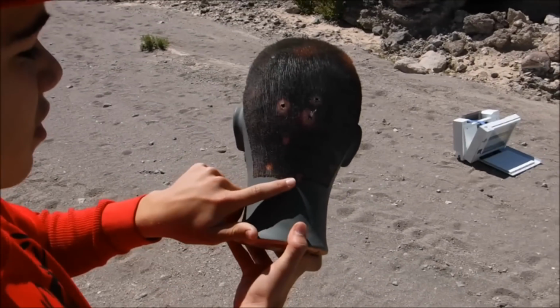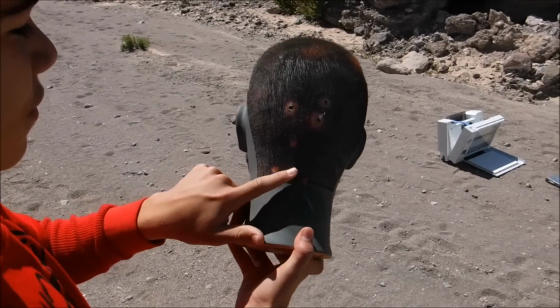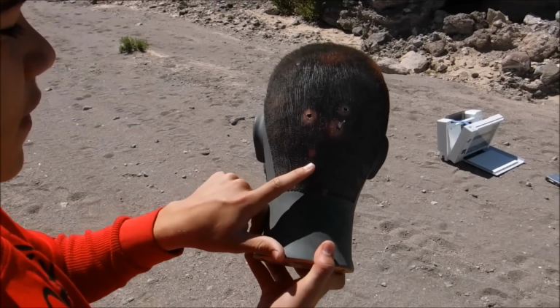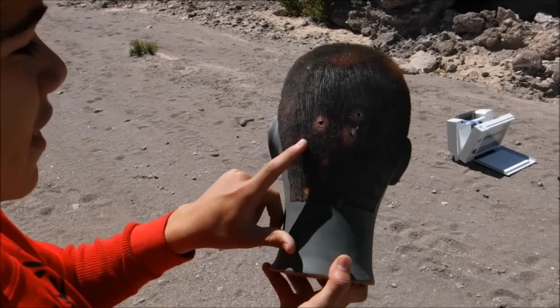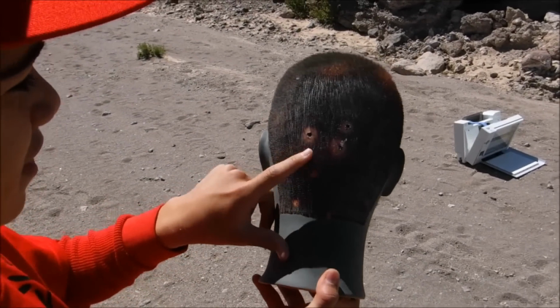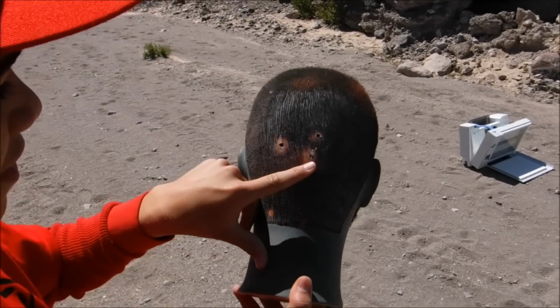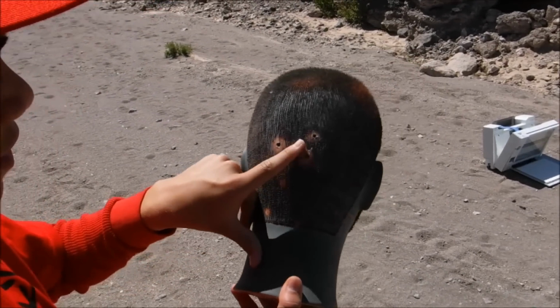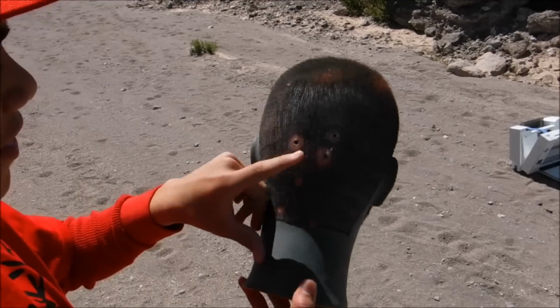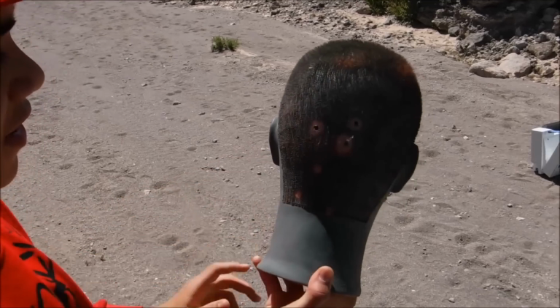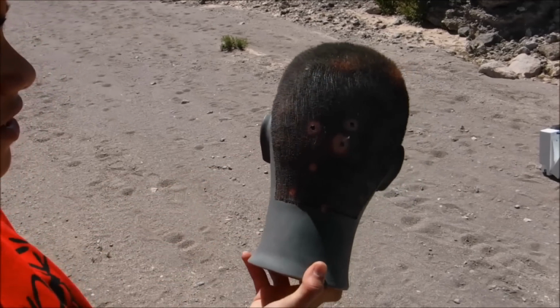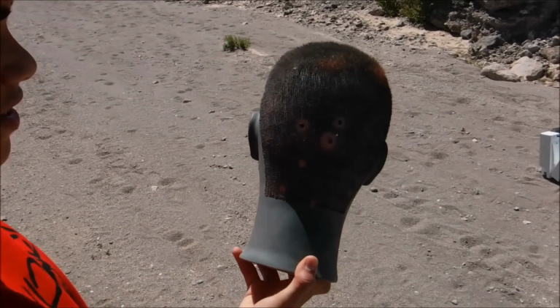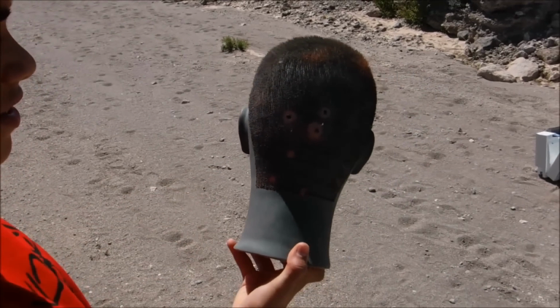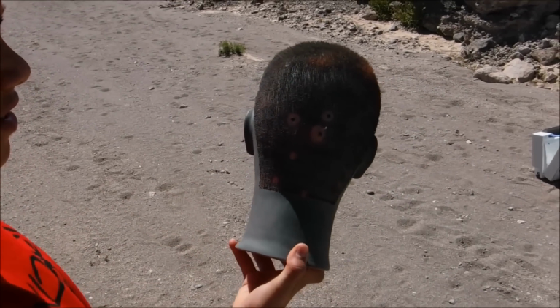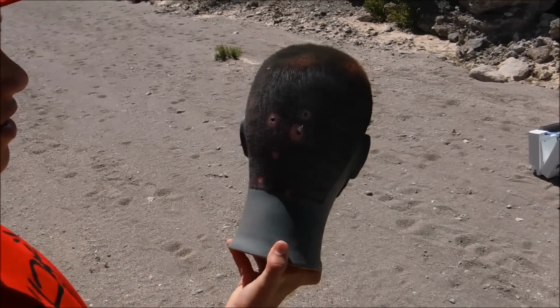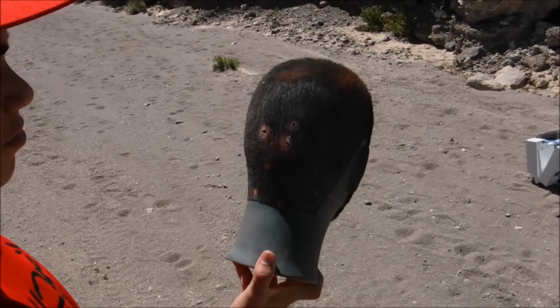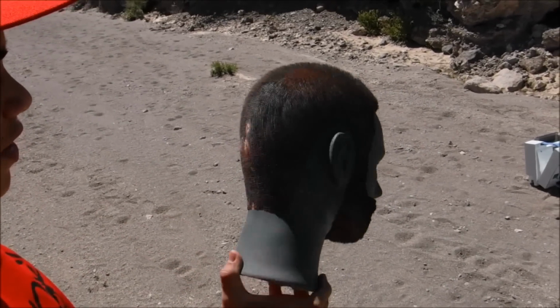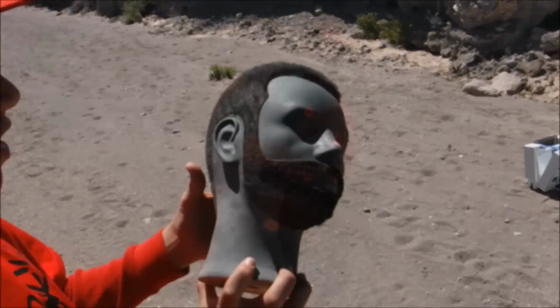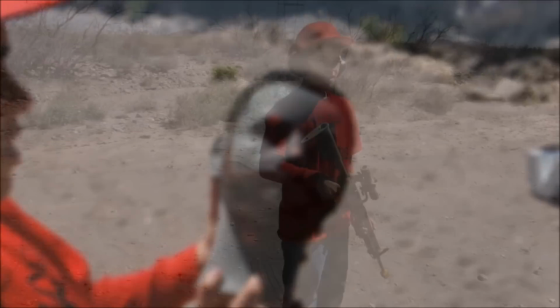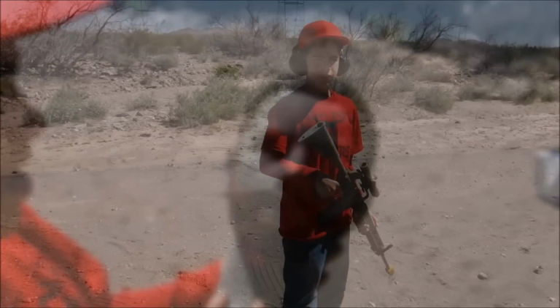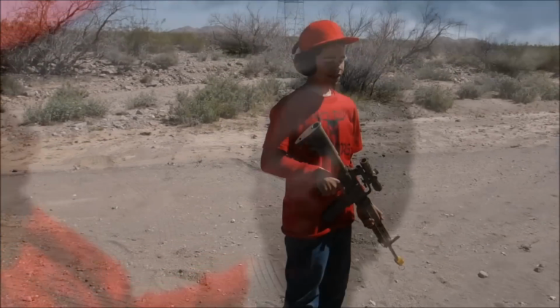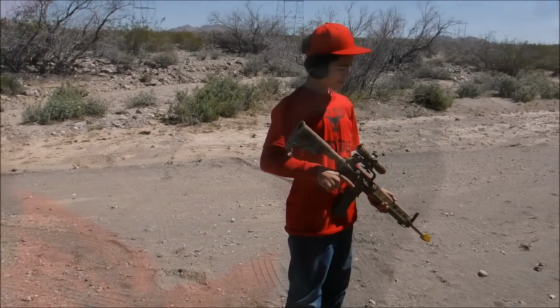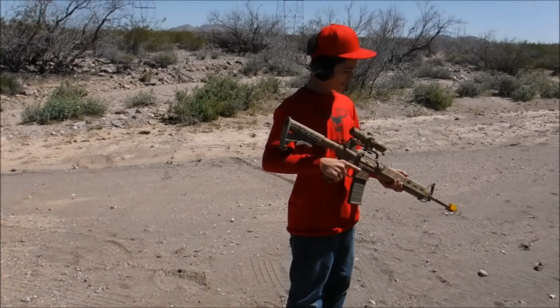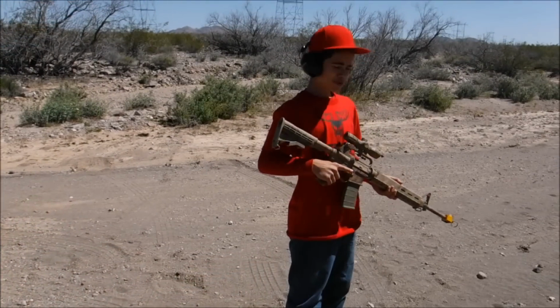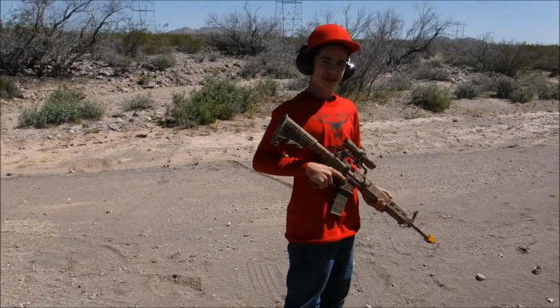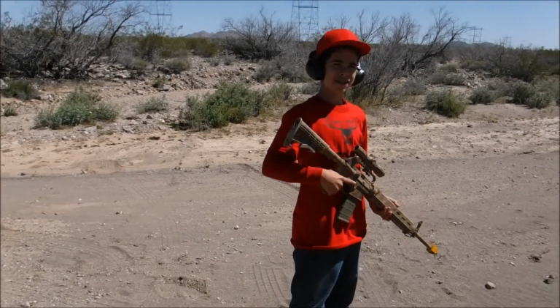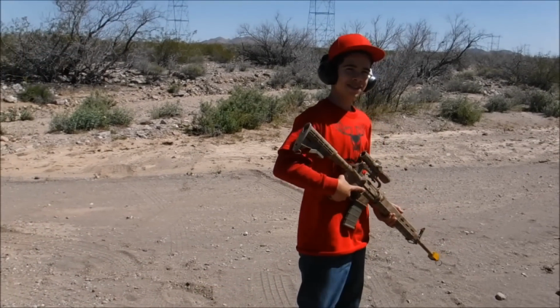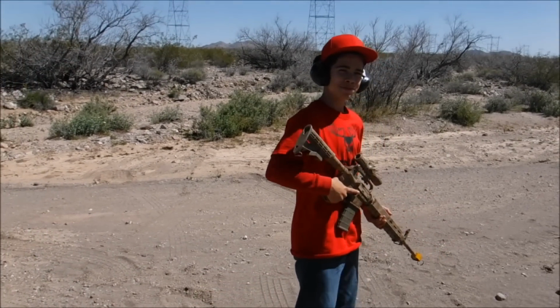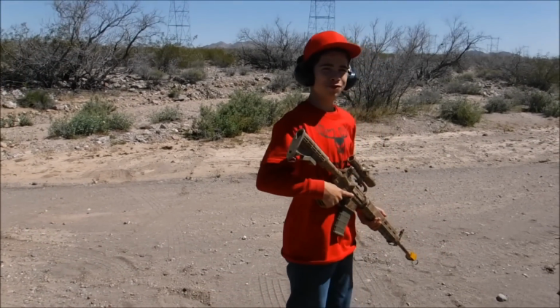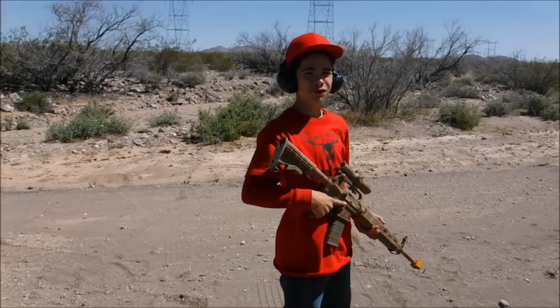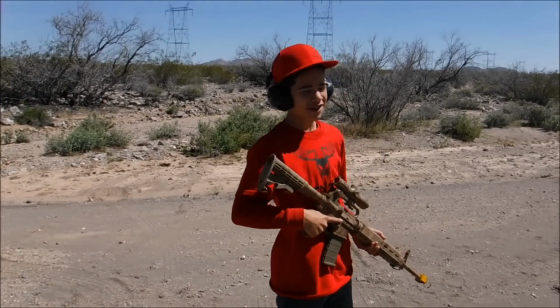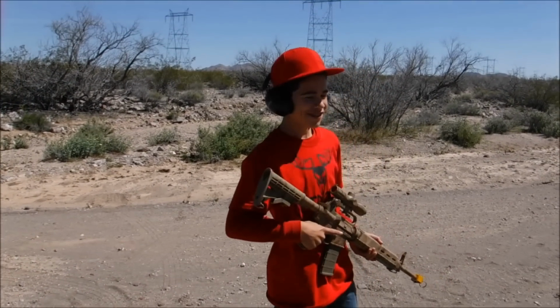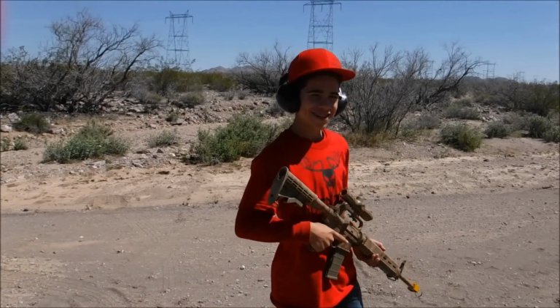The 5.56 and the .30-06. Pretty good. My dad trusts me so much with this gun that he's gonna let me shoot Jody out of his hand.